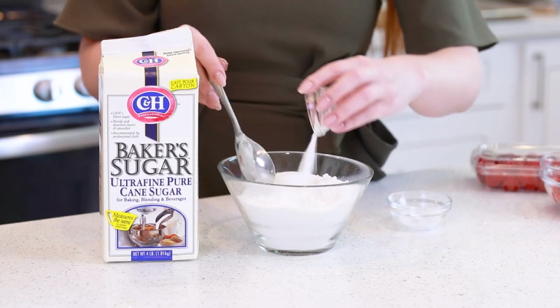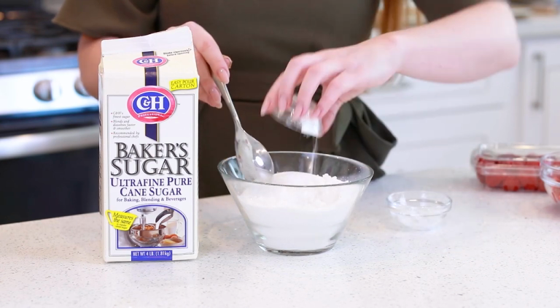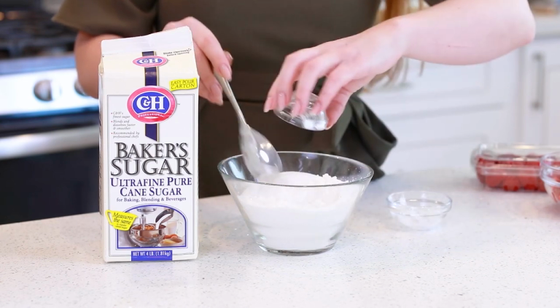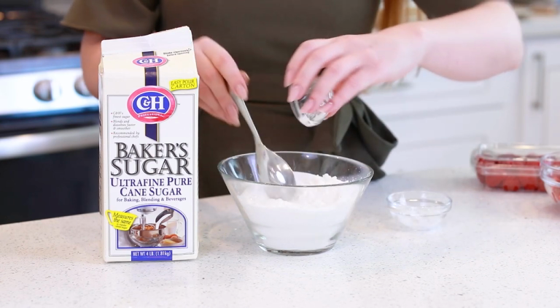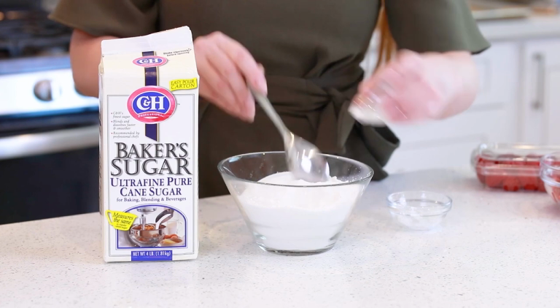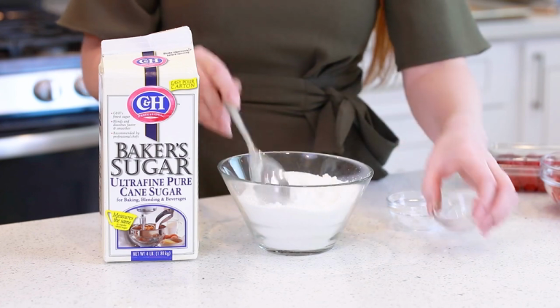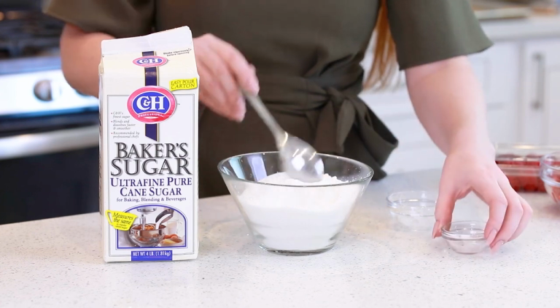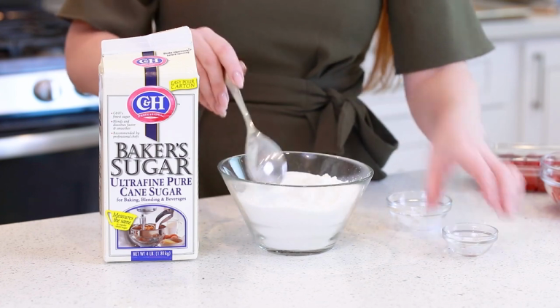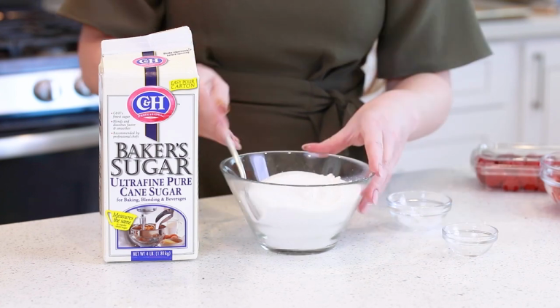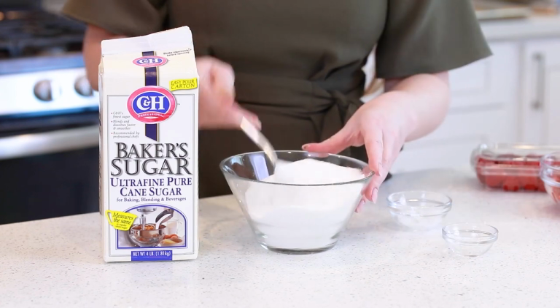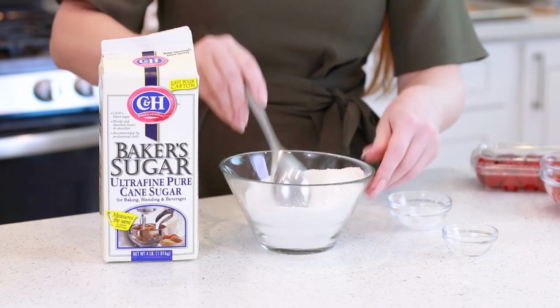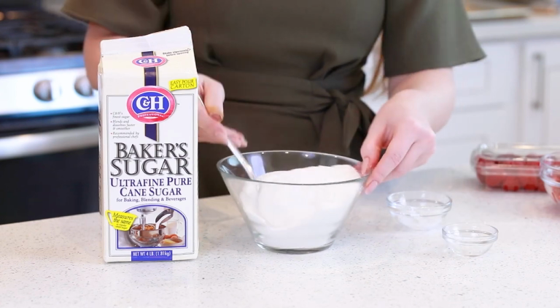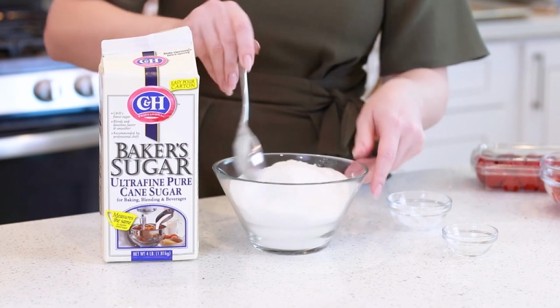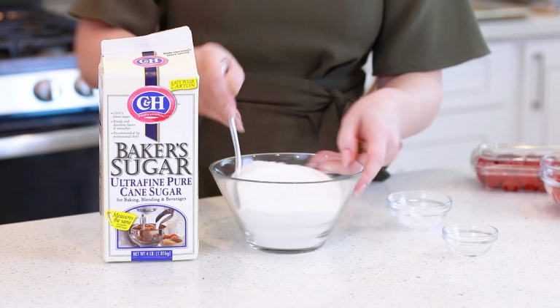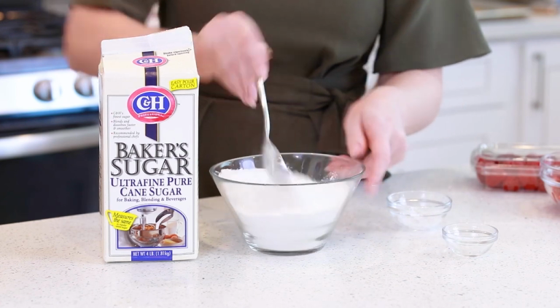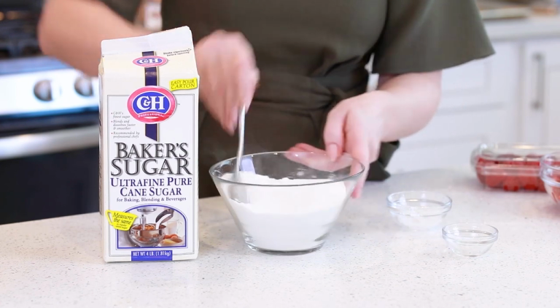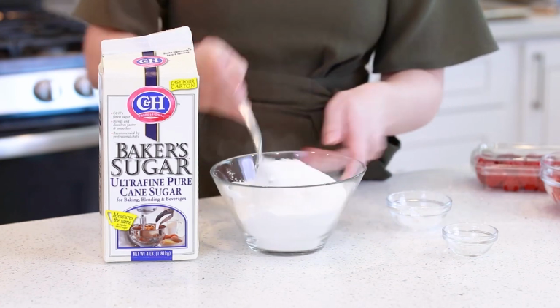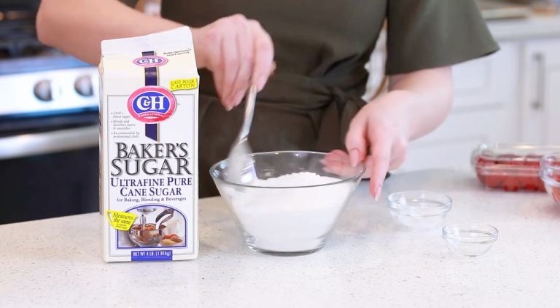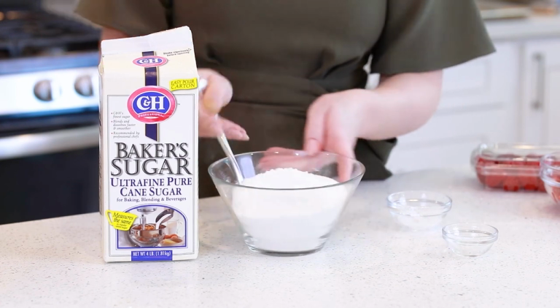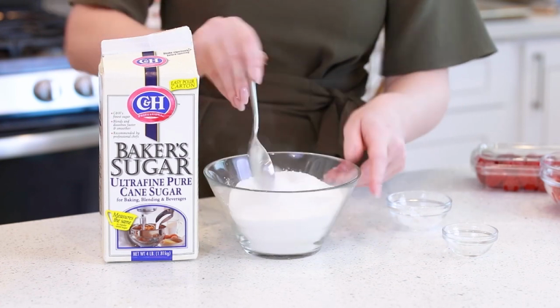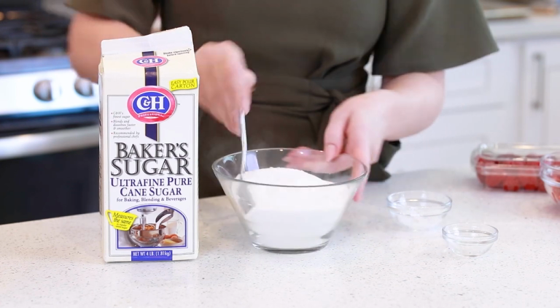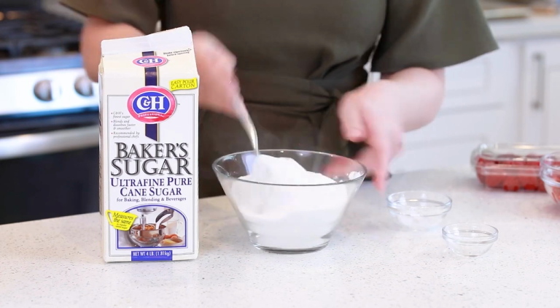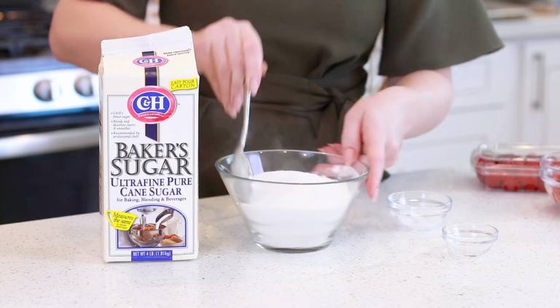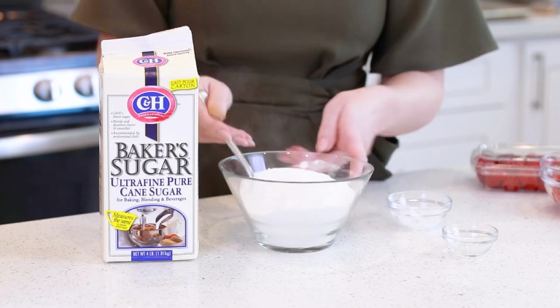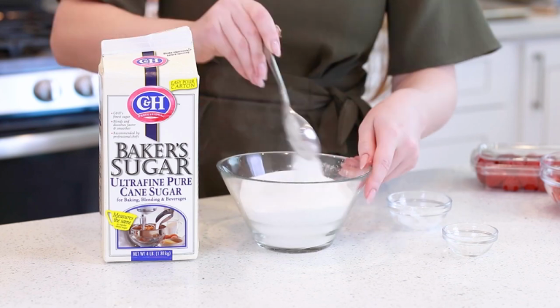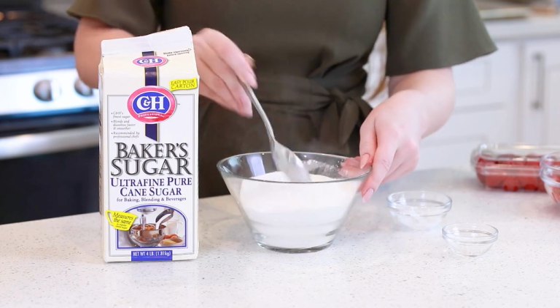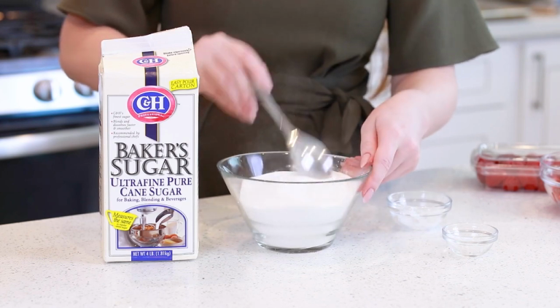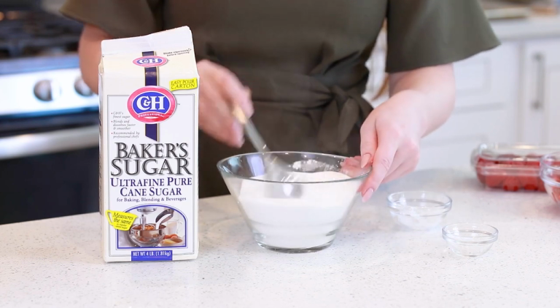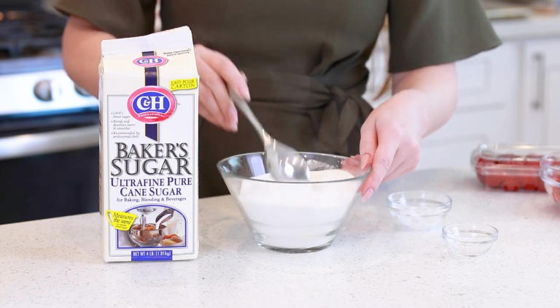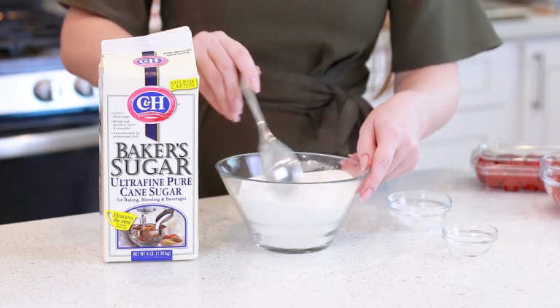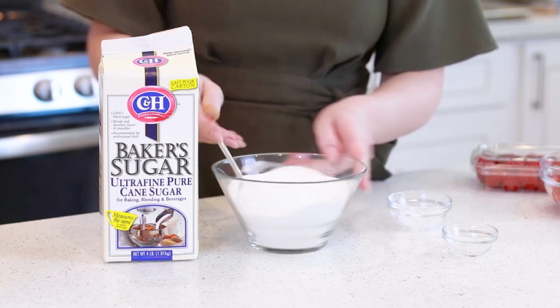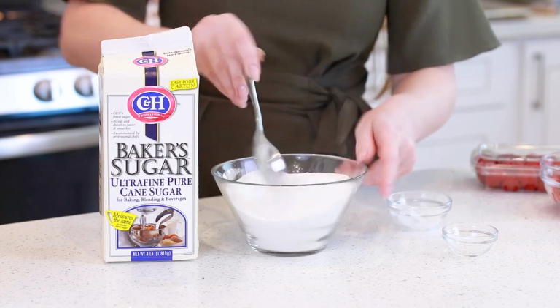The cornstarch and the cream of tartar are going to help stabilize the egg whites so they stay nice and fluffy. I'm just going to mix those two into the sugar.